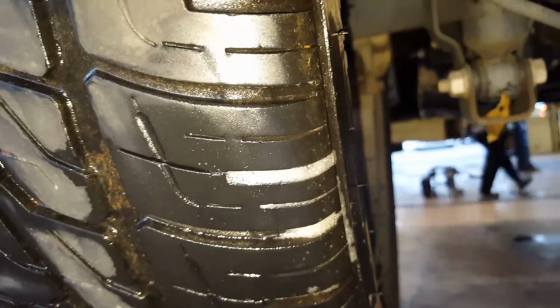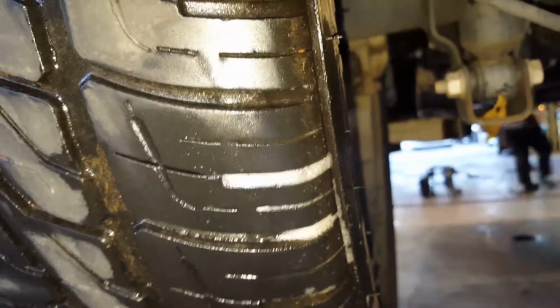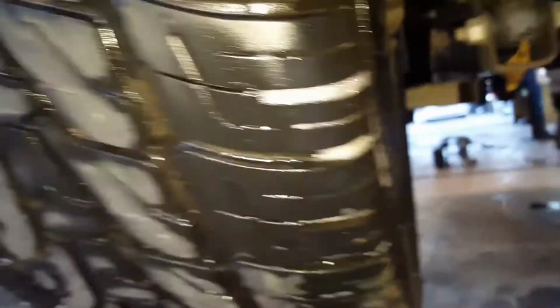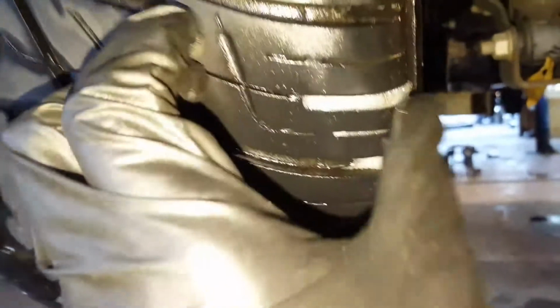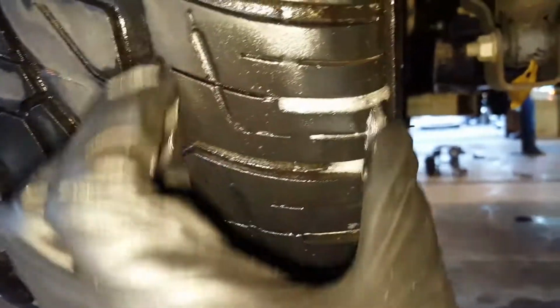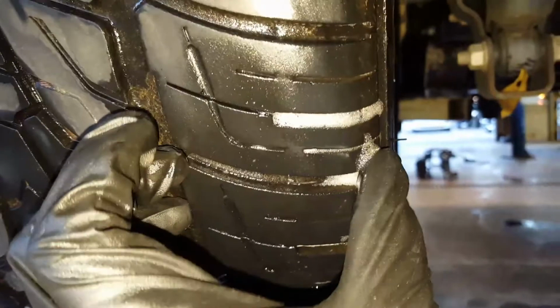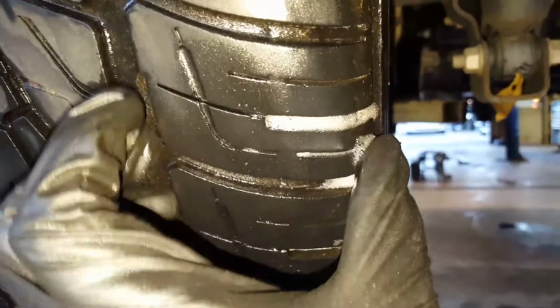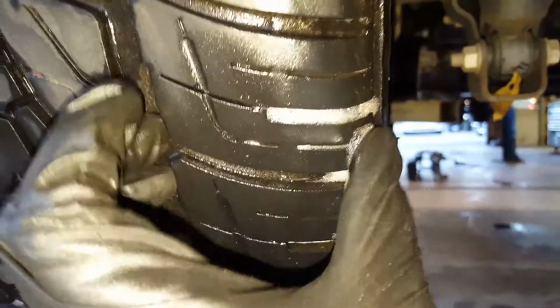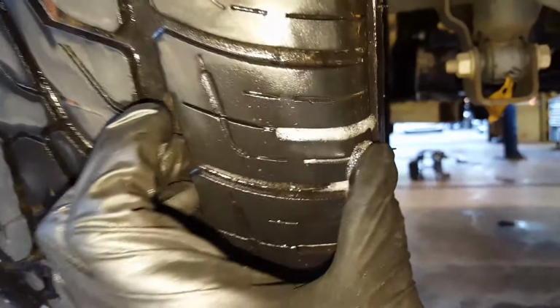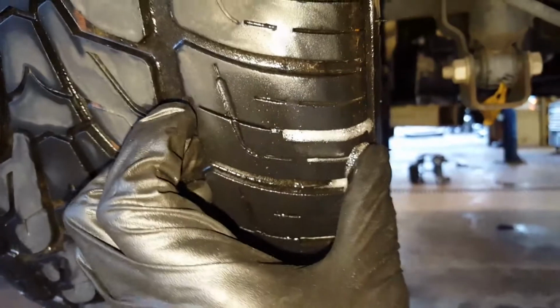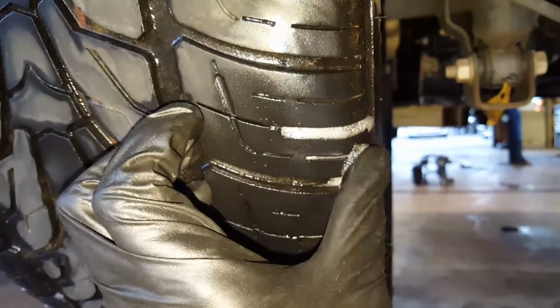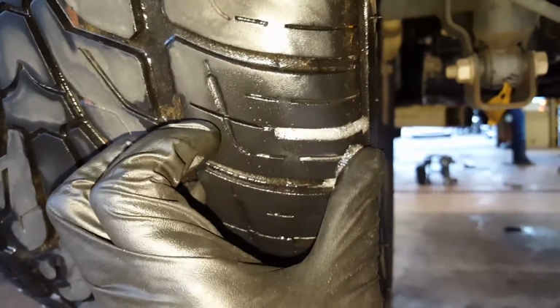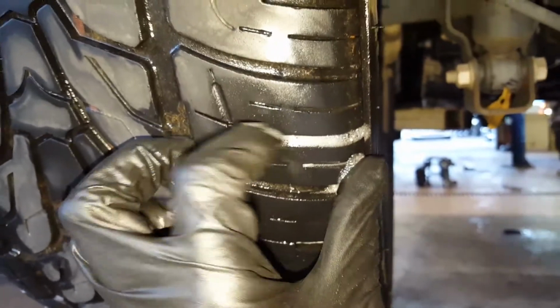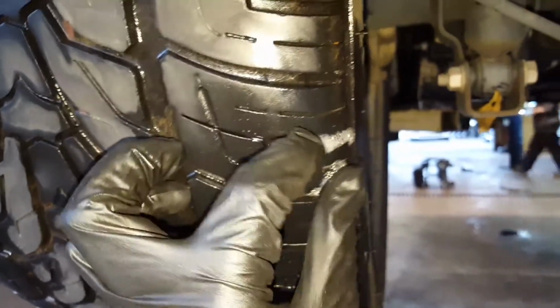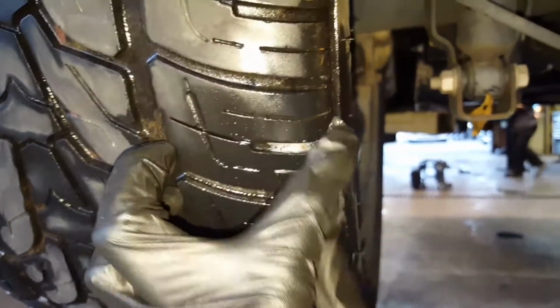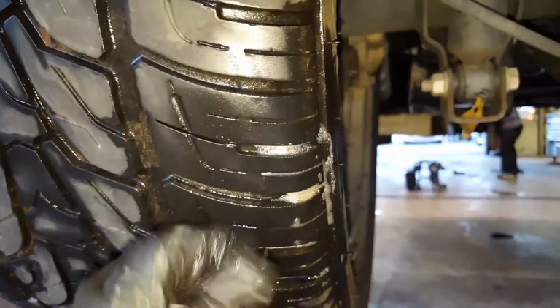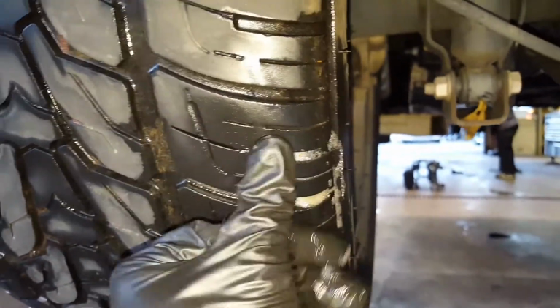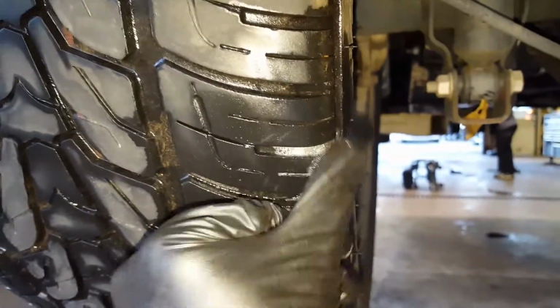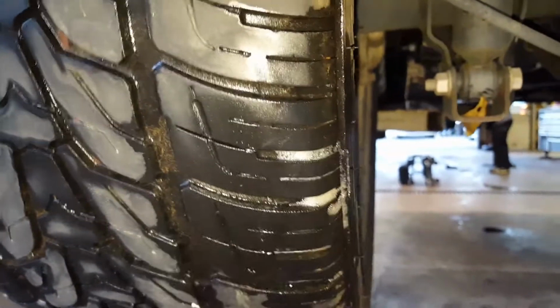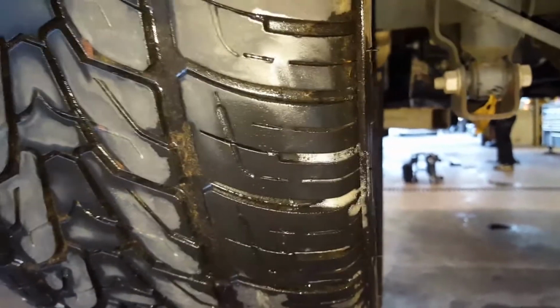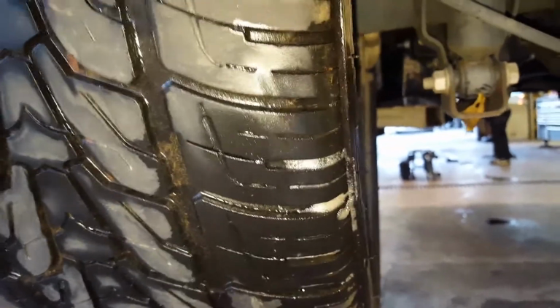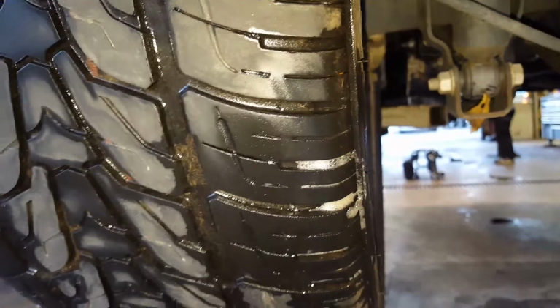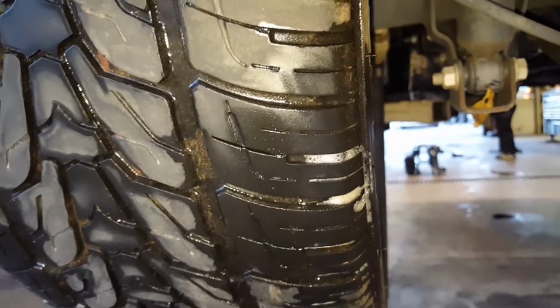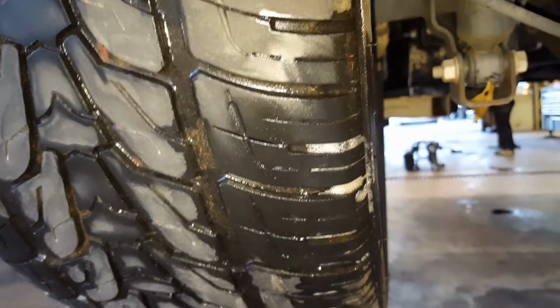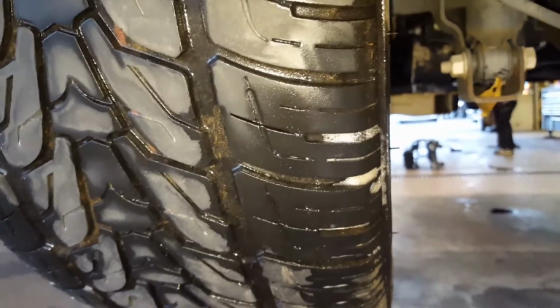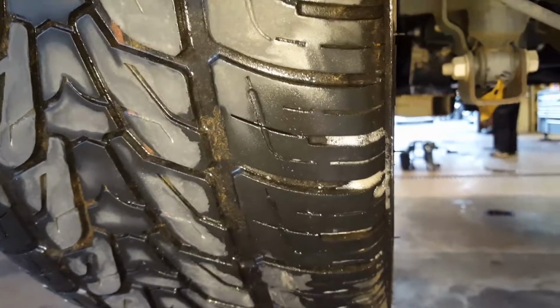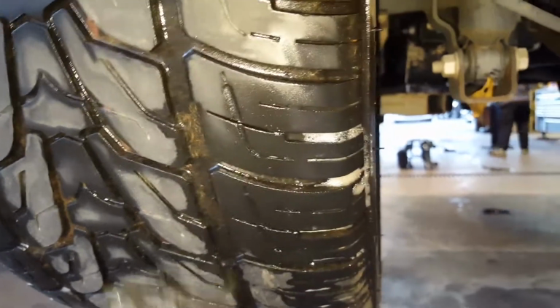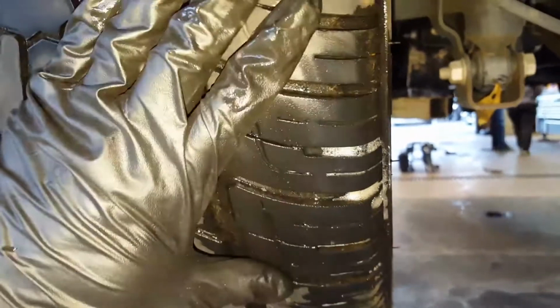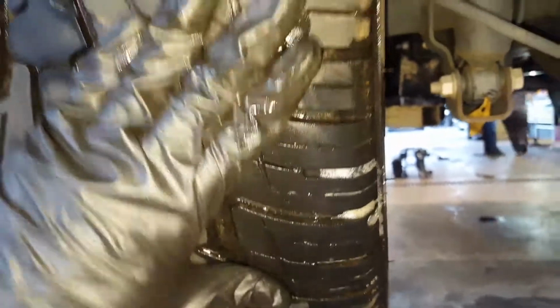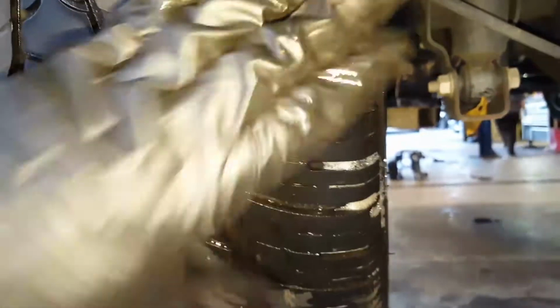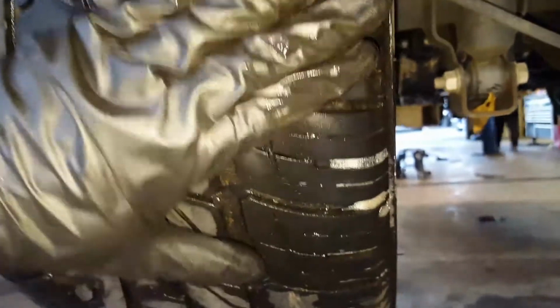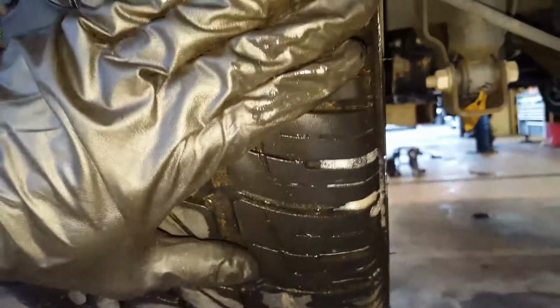This is too far into the shoulder of this tread for me to patch, so I'm going to have to recommend one new tire. Because of this, I cannot rotate your tires, because I cannot put this tire on the front.